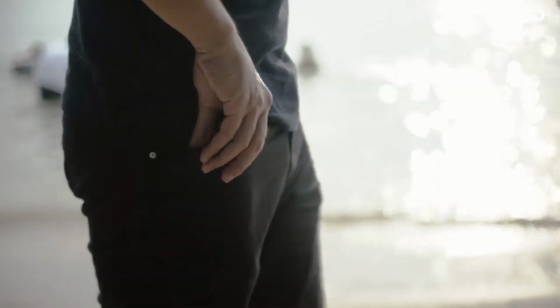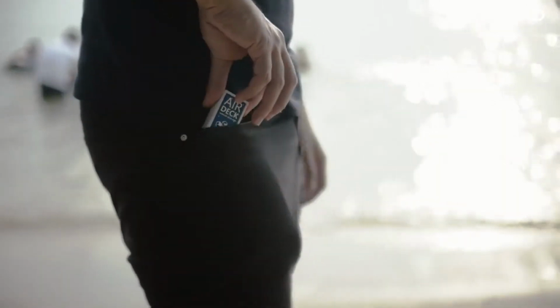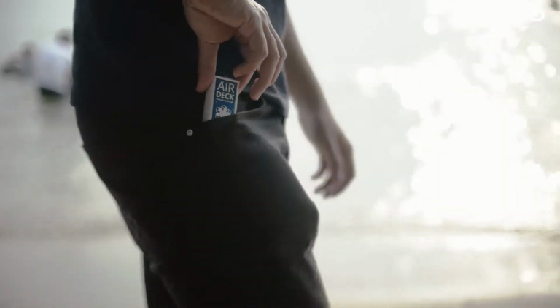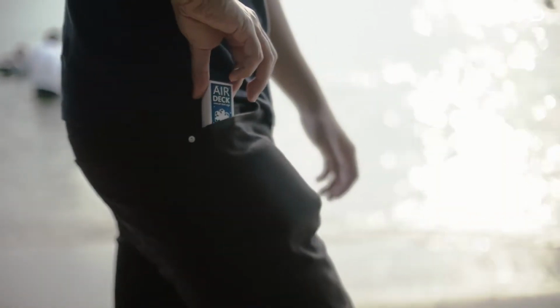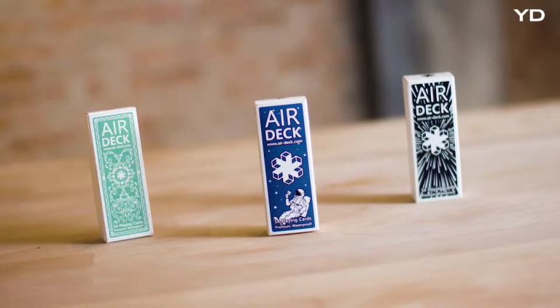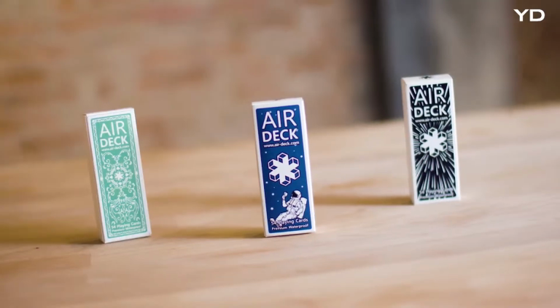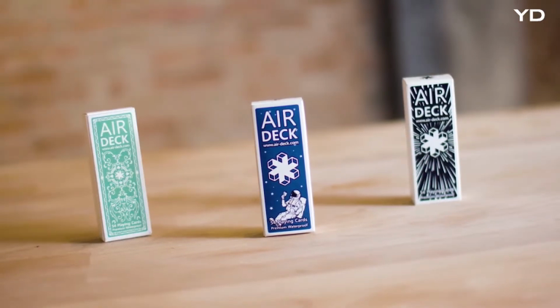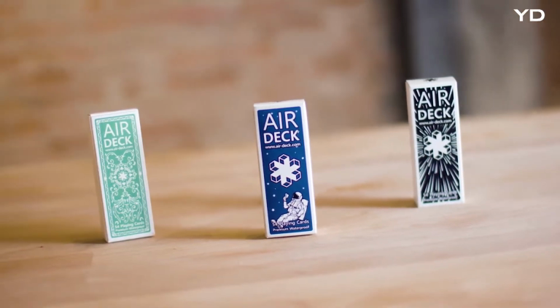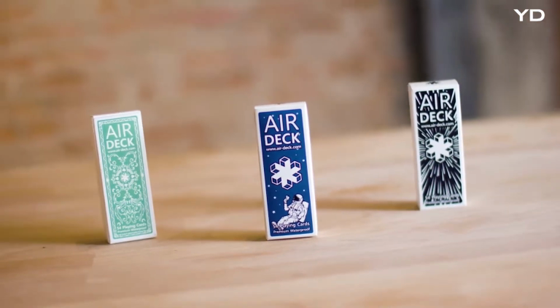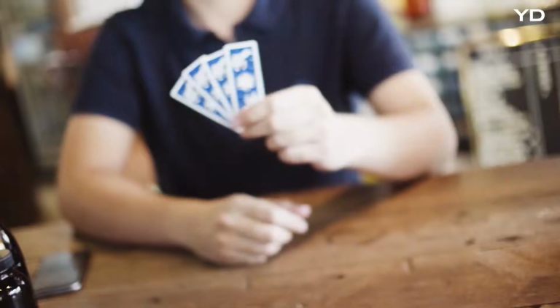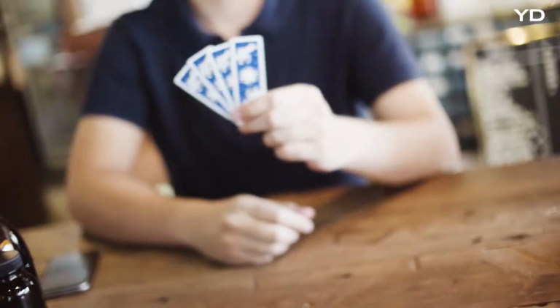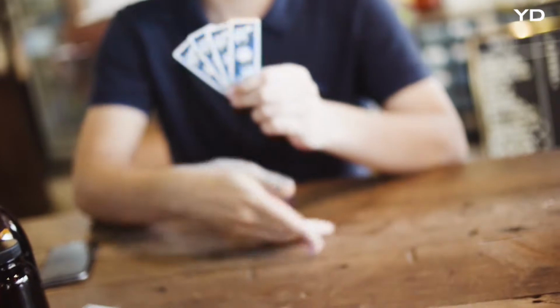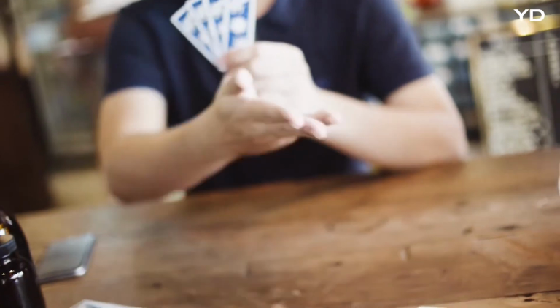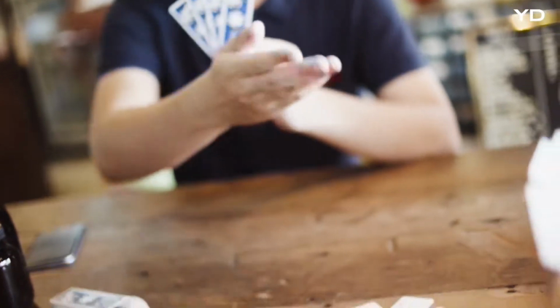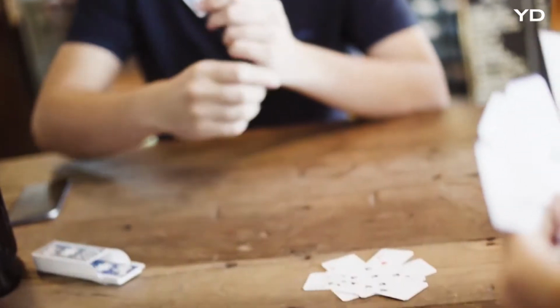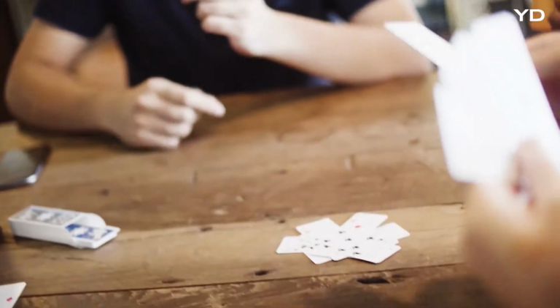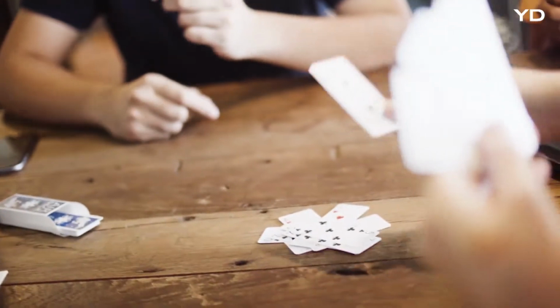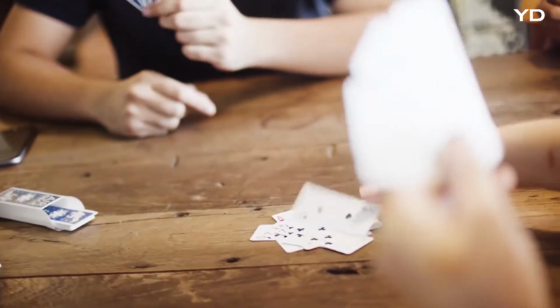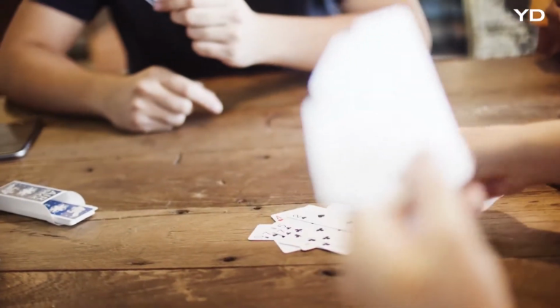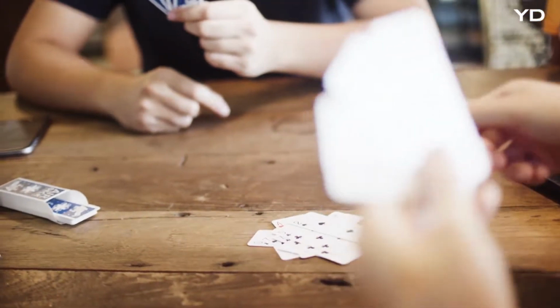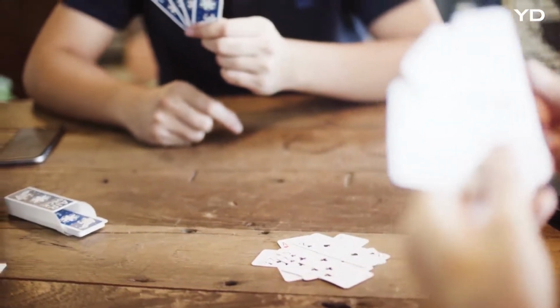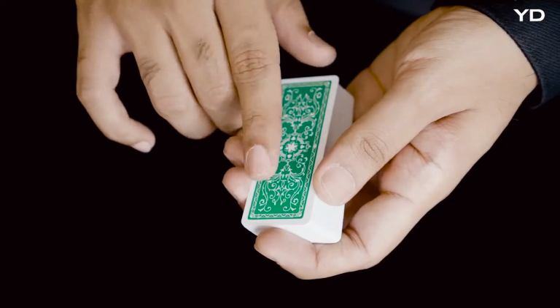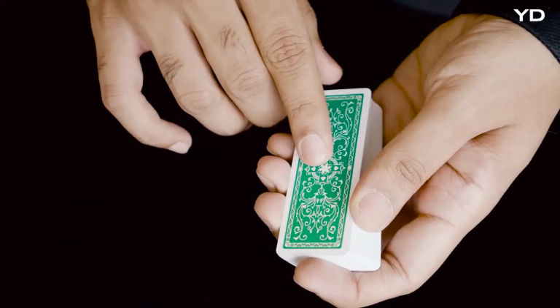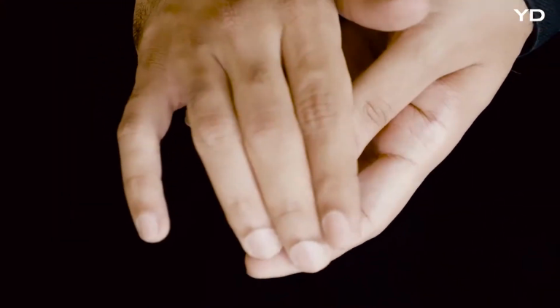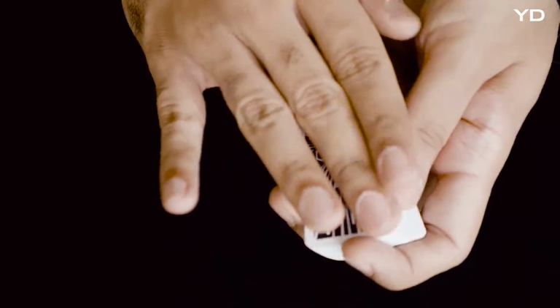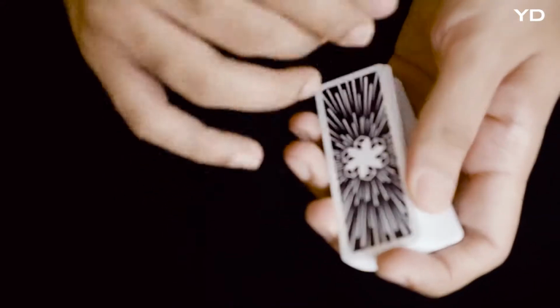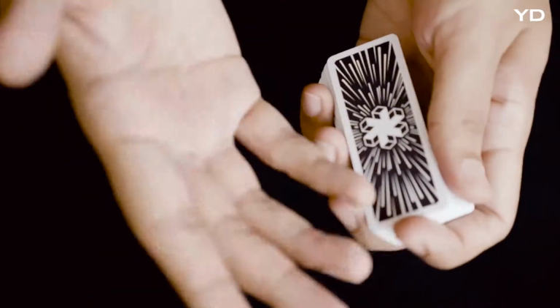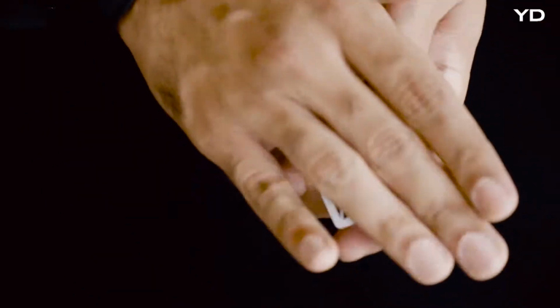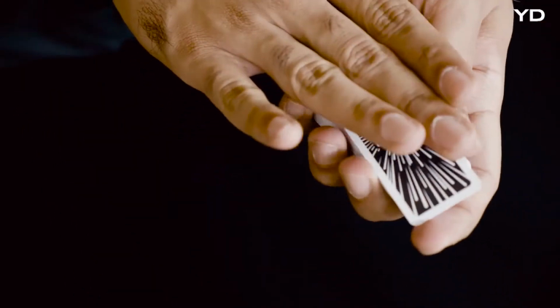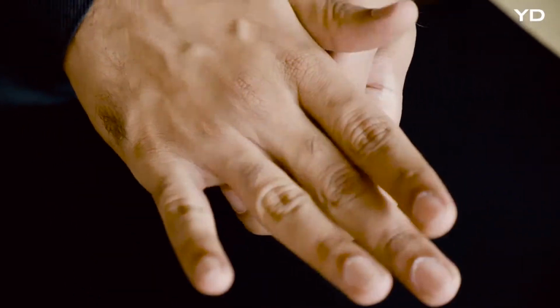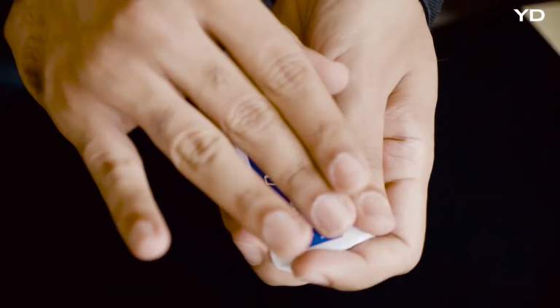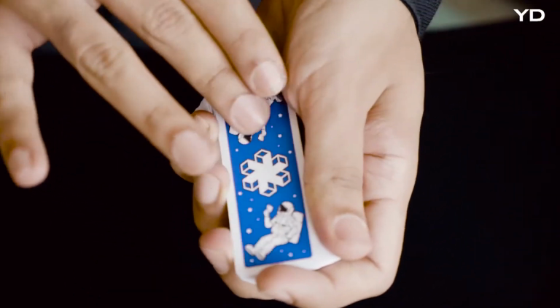Following the success of Airdeck comes Airdeck 2.0. Based on the feedback from our community, we're offering three new designs: Classic, Warp Speed, and Astronauts playing cards.